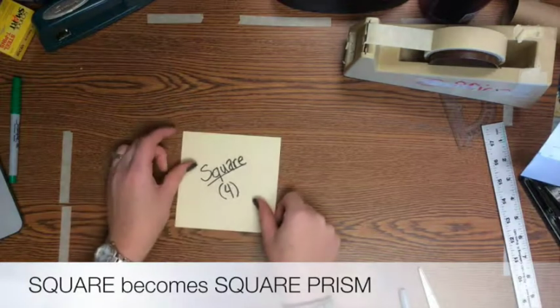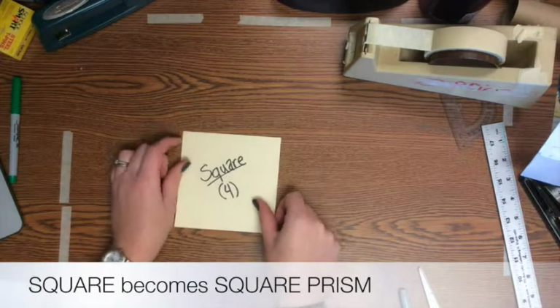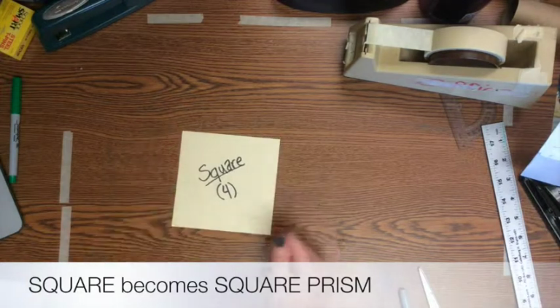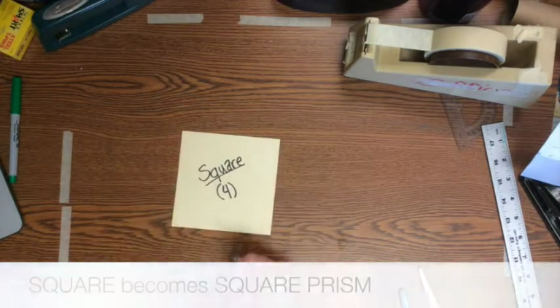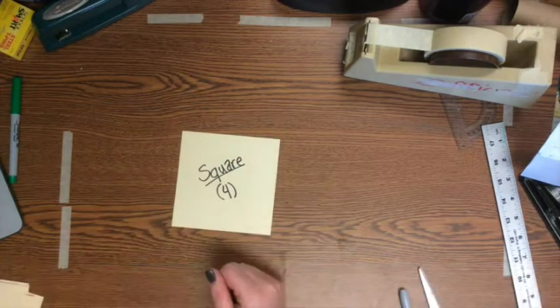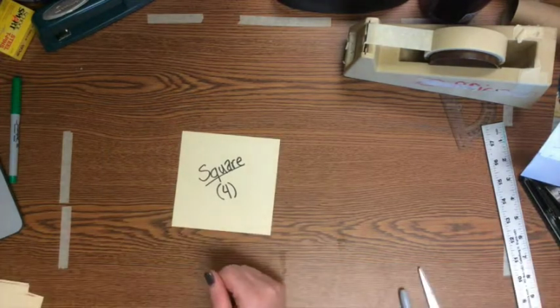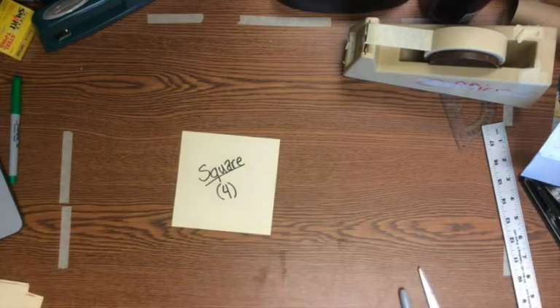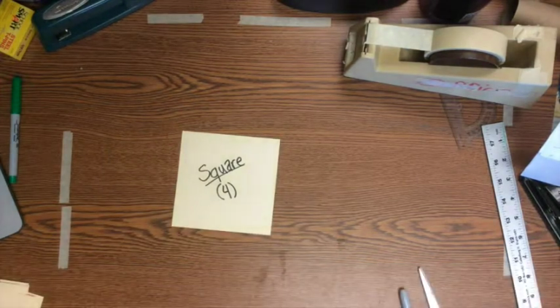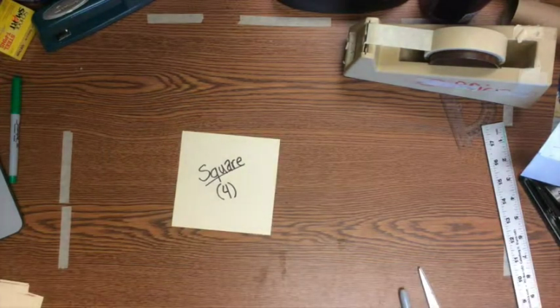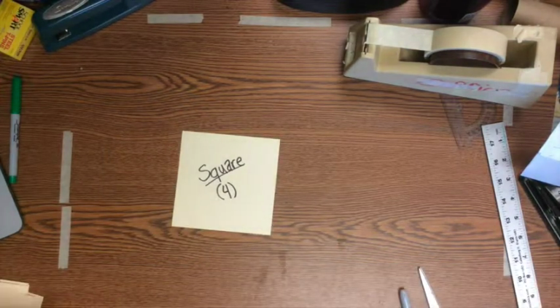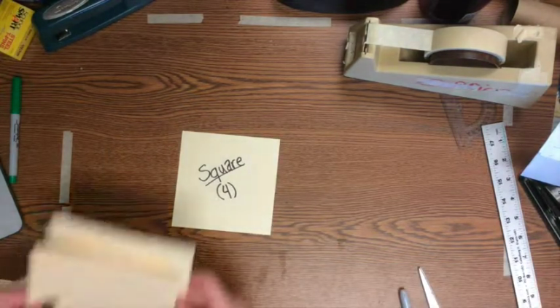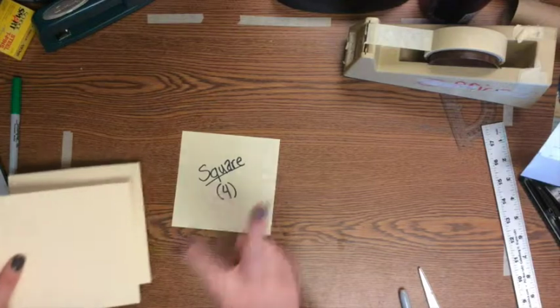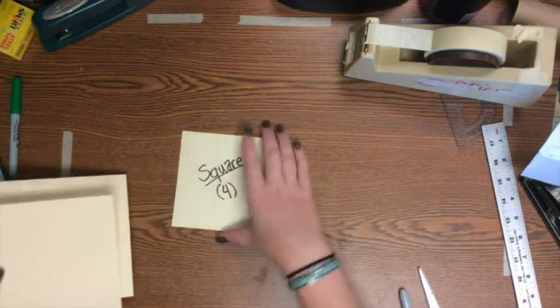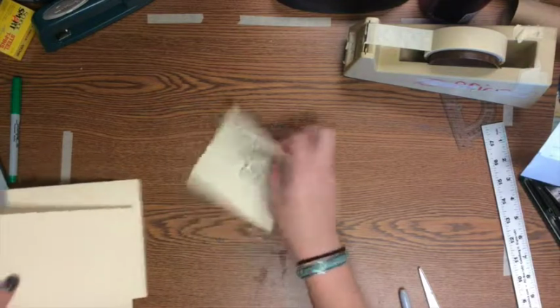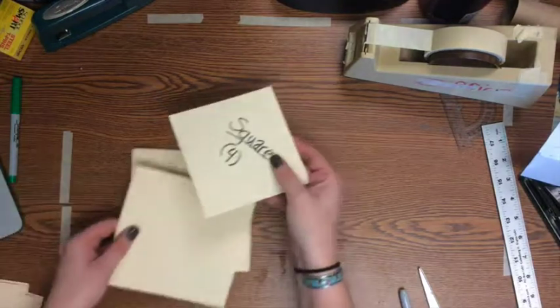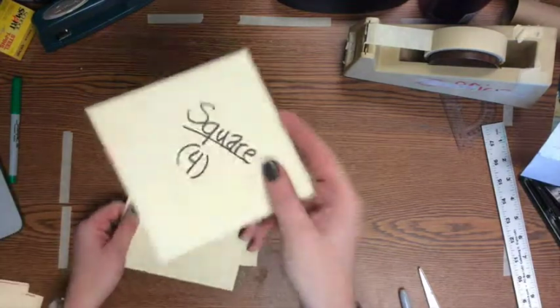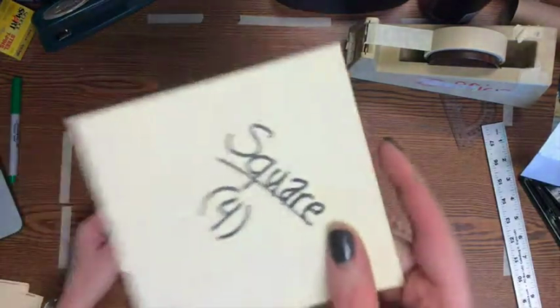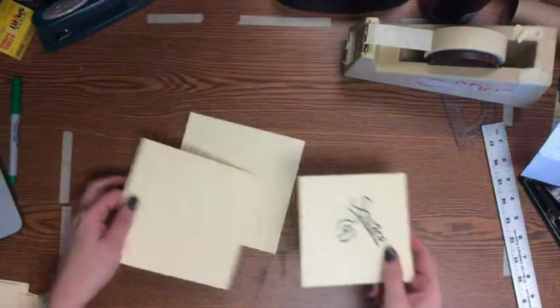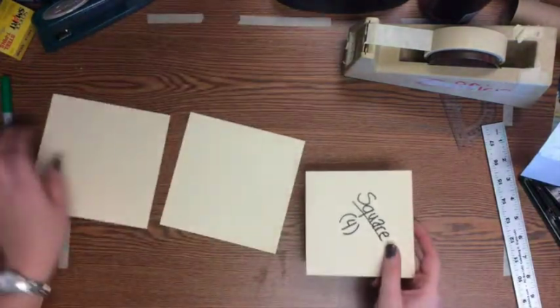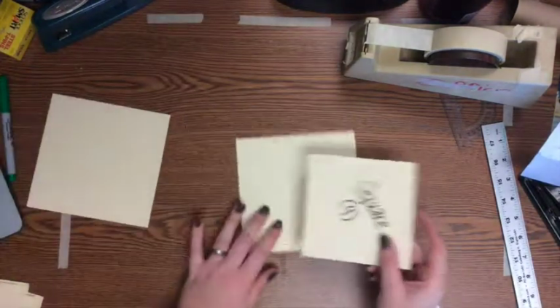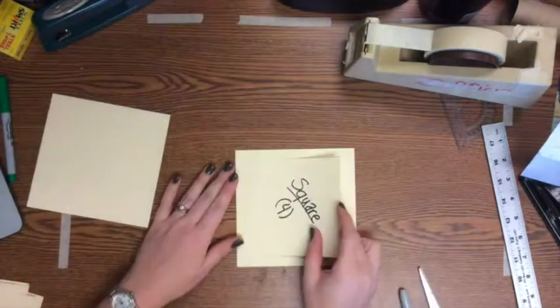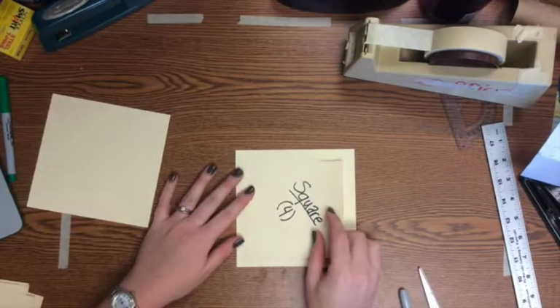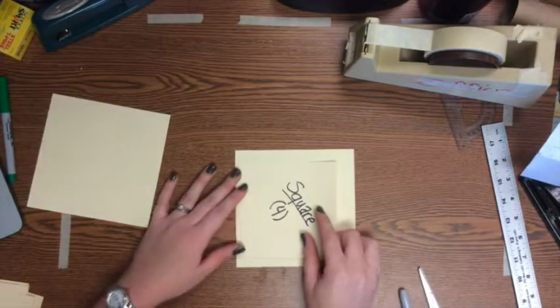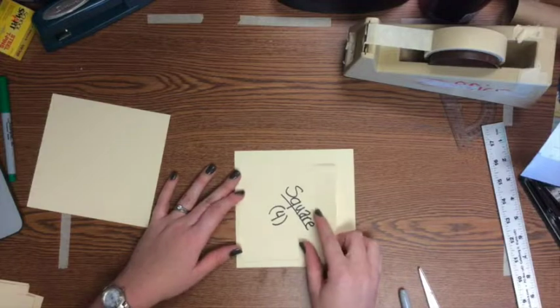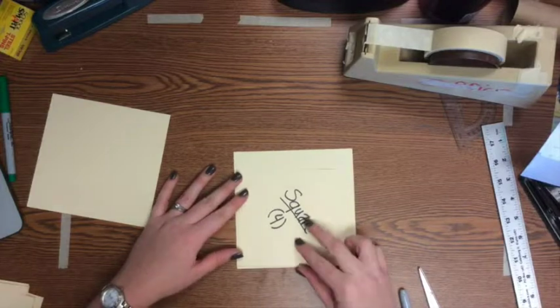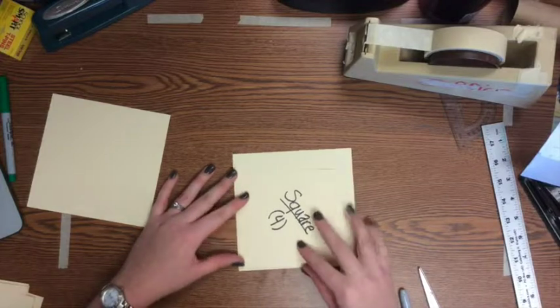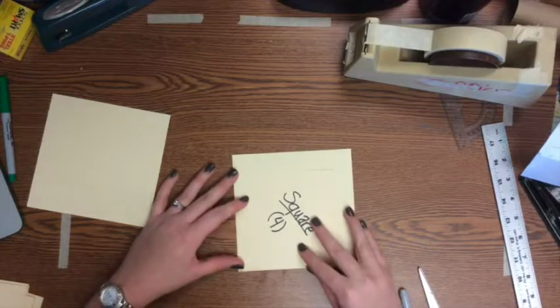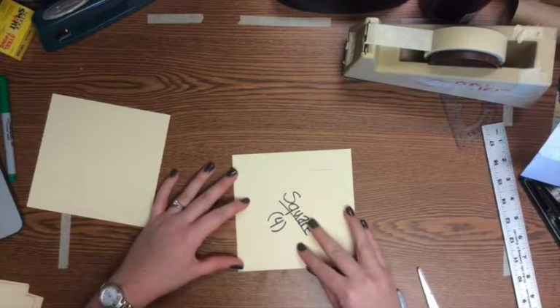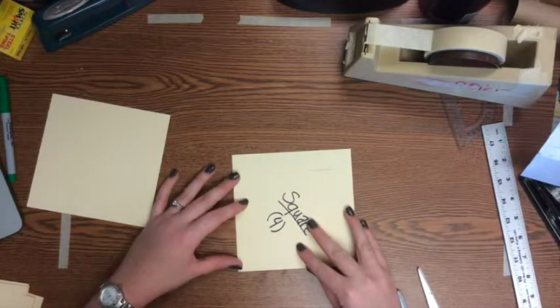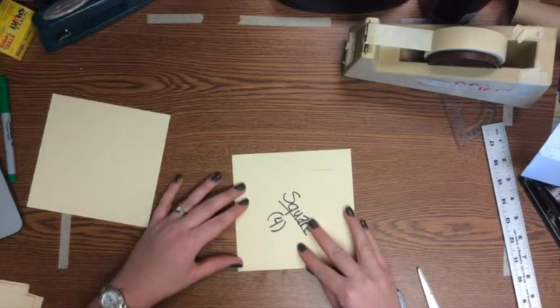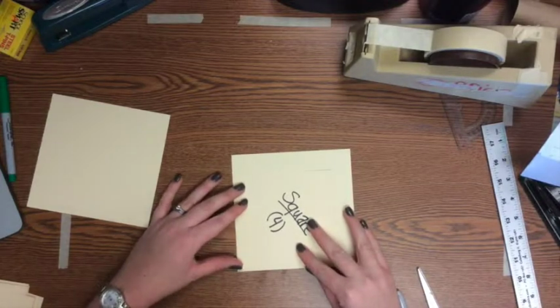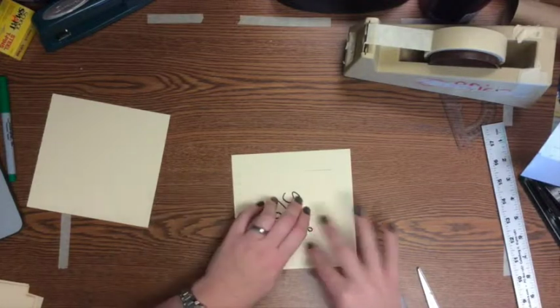We're going to start with a square prism because that's probably one of the simplest prisms to start with. You're going to need two squares for your bases — that's the top and the bottom of your prism. Just grab two pieces of paper, trace your square stencil on each piece, and cut them out.